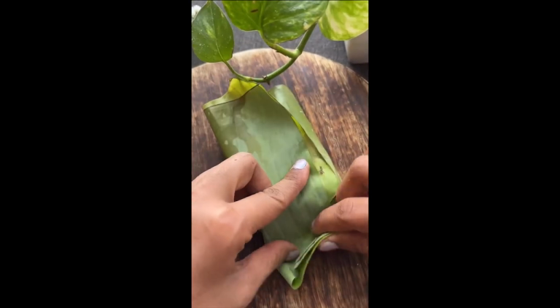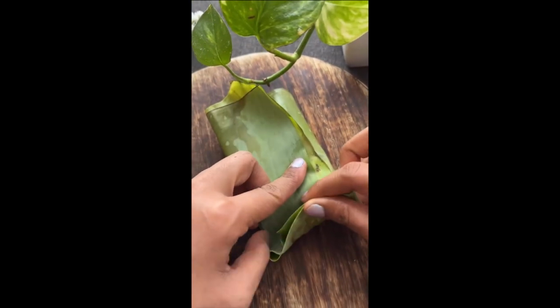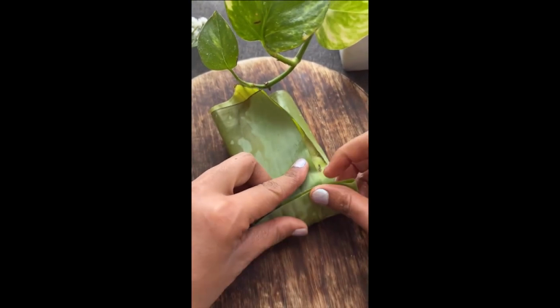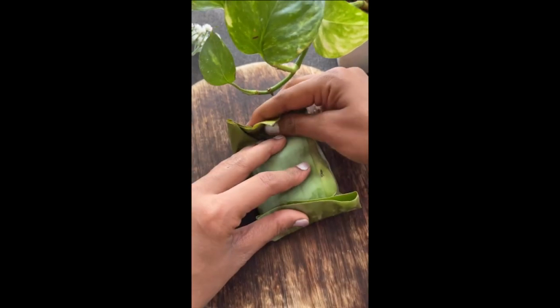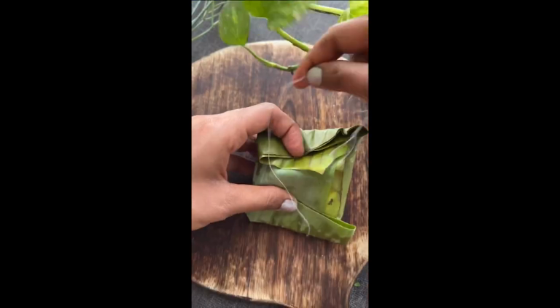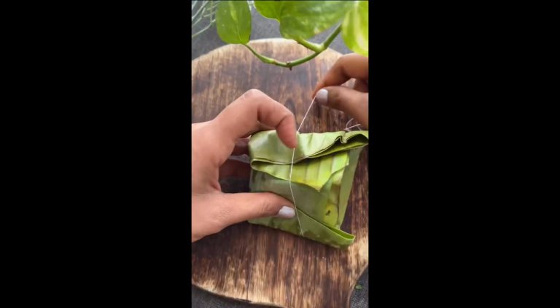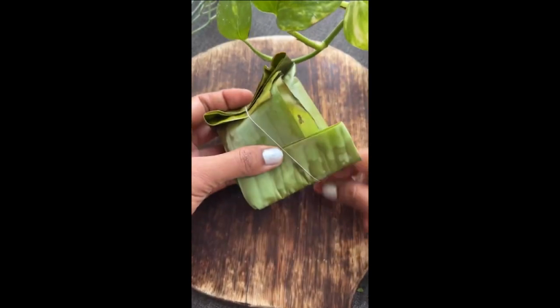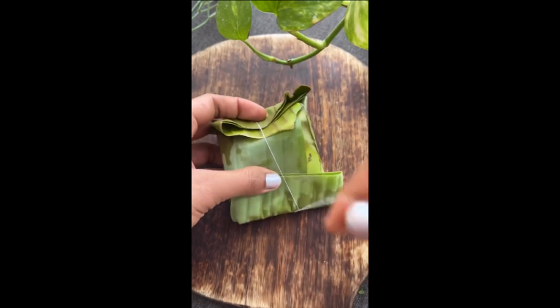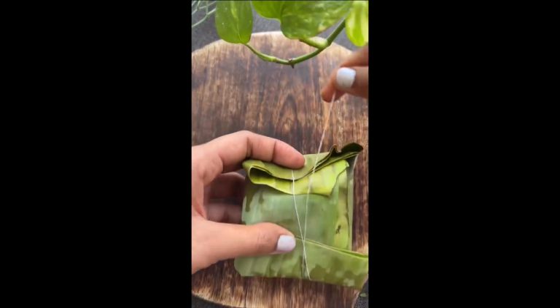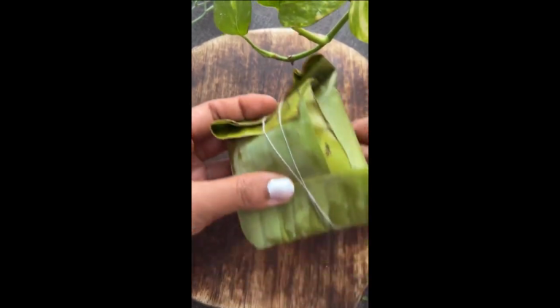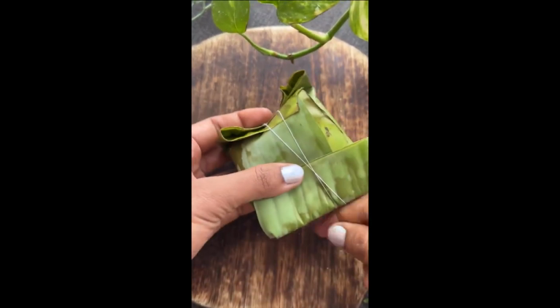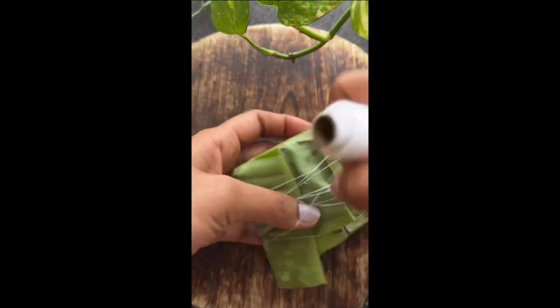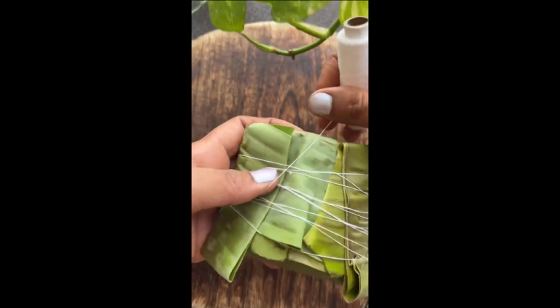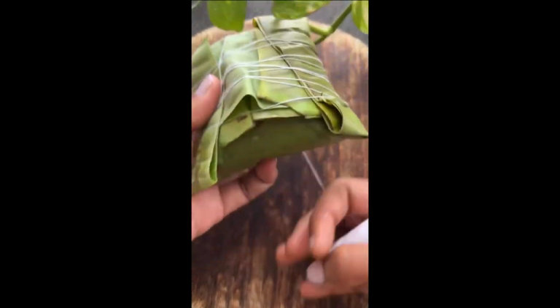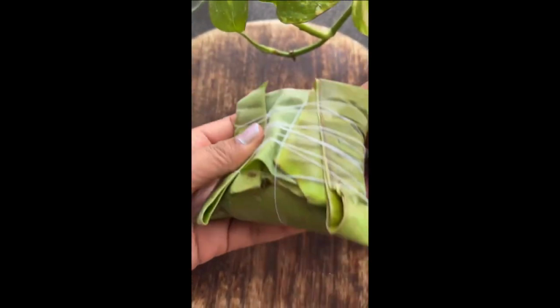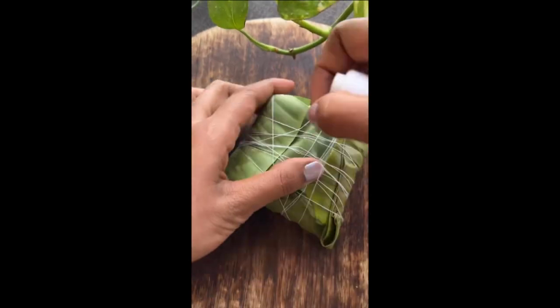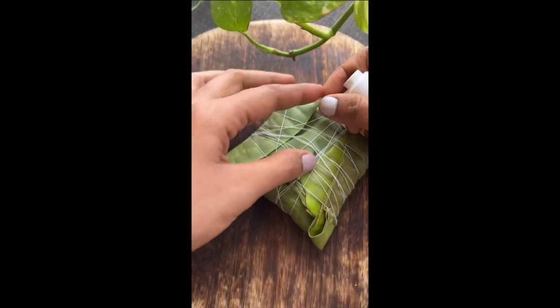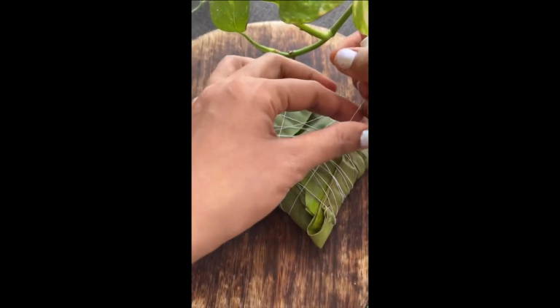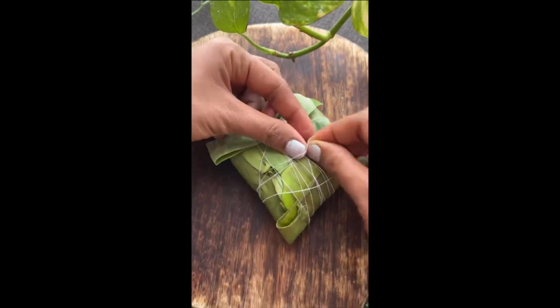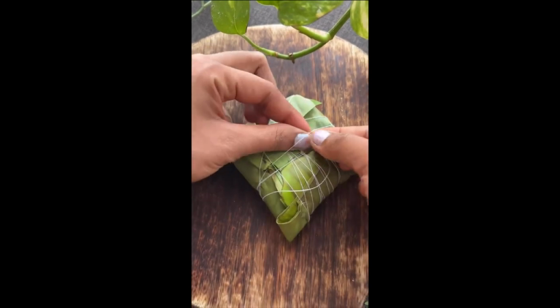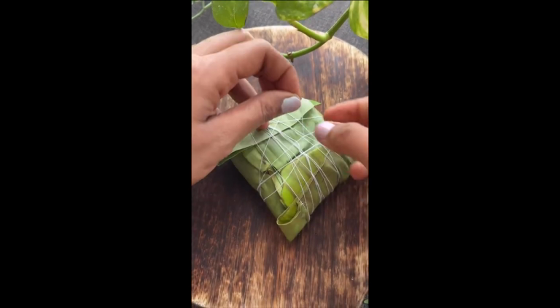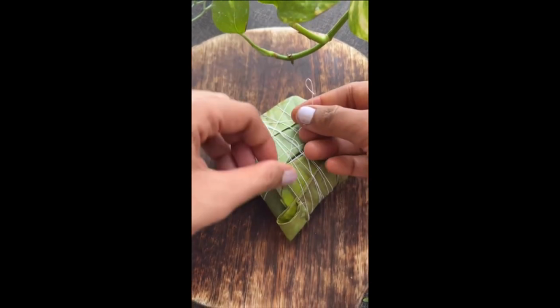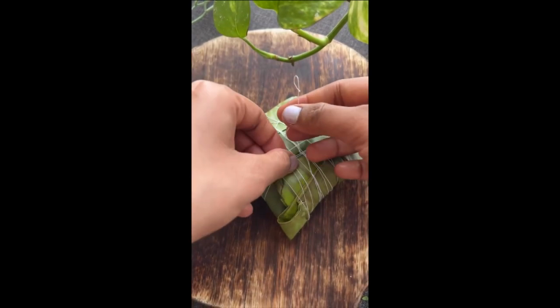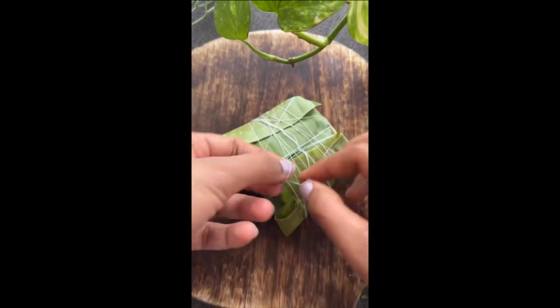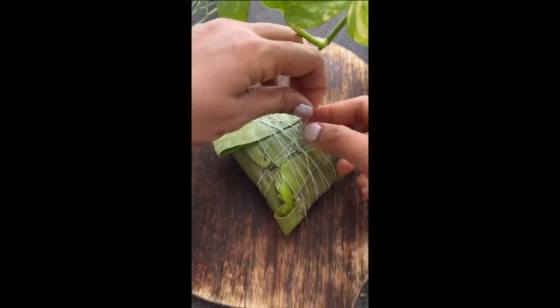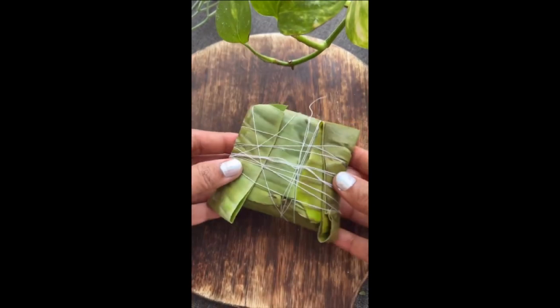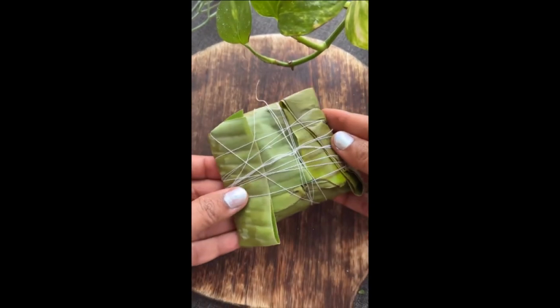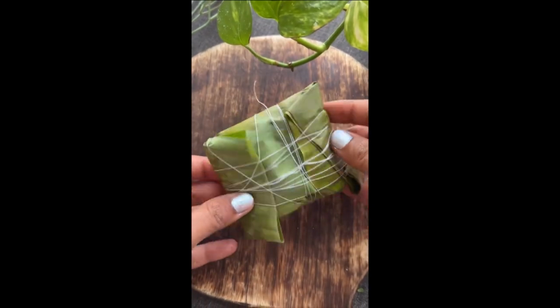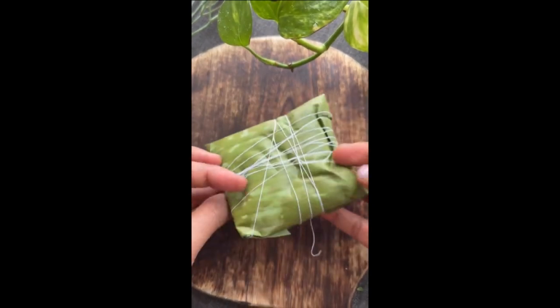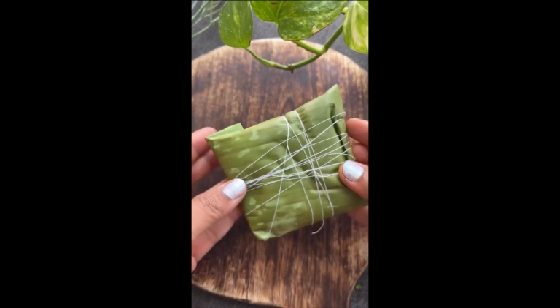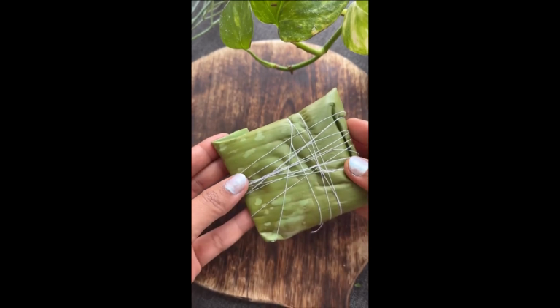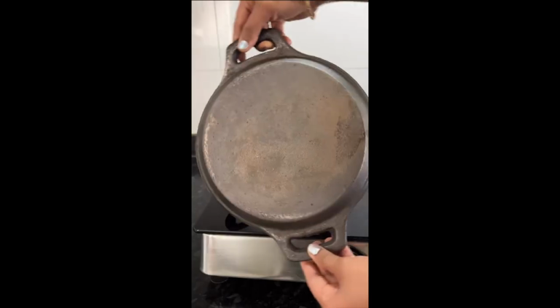Once the fish is marinated, it's carefully wrapped inside the banana leaf and then slowly fried over low flame. As the dish cooks, it releases the delicious aroma of the mustard paste and the banana leaf gets charred to perfection.